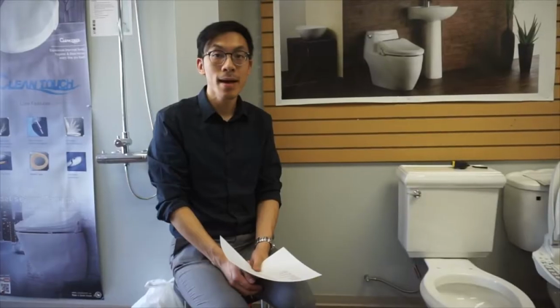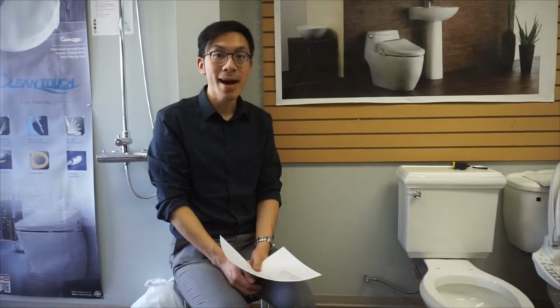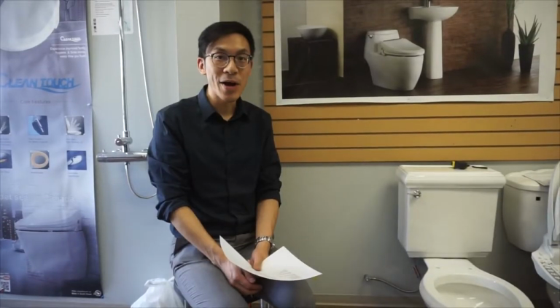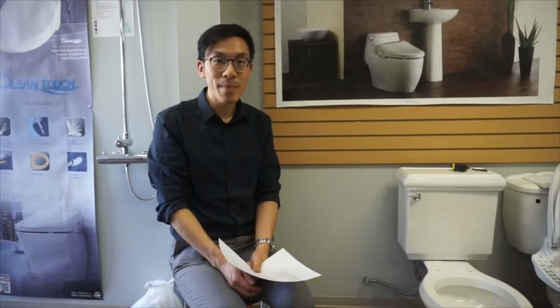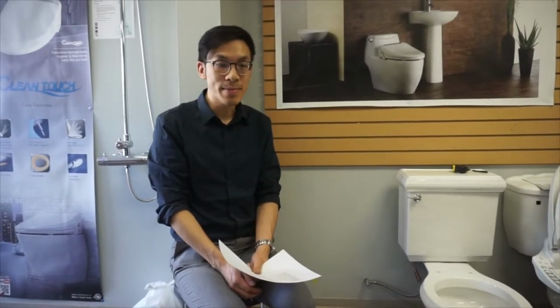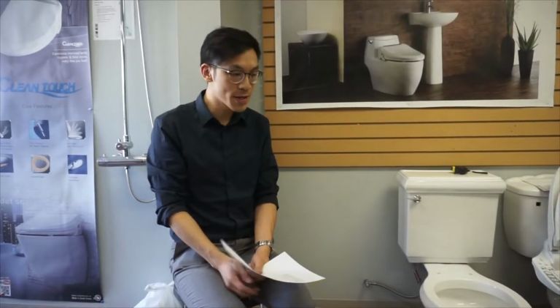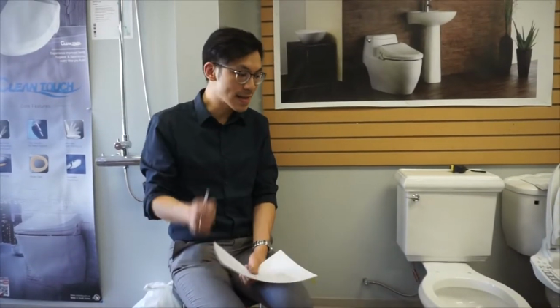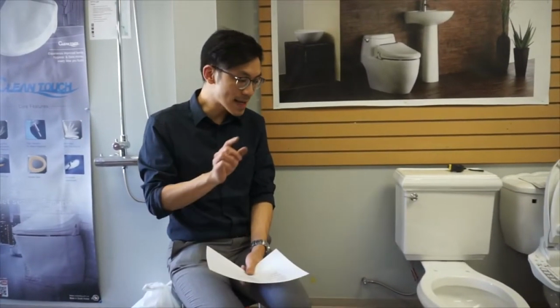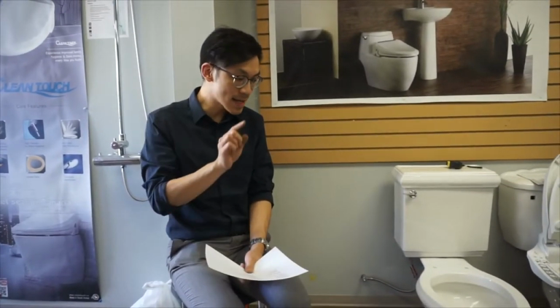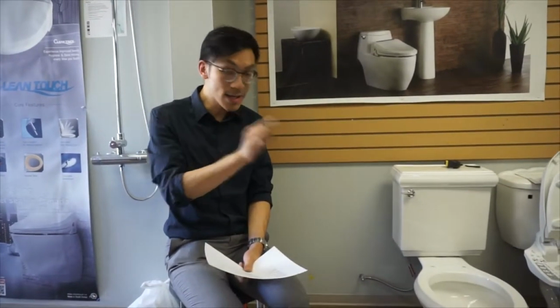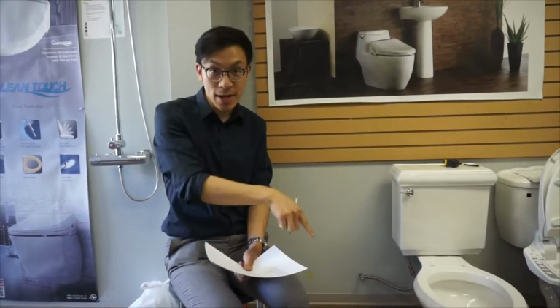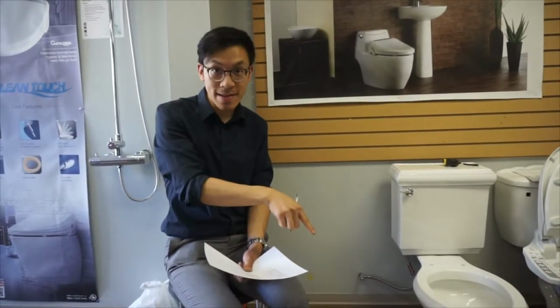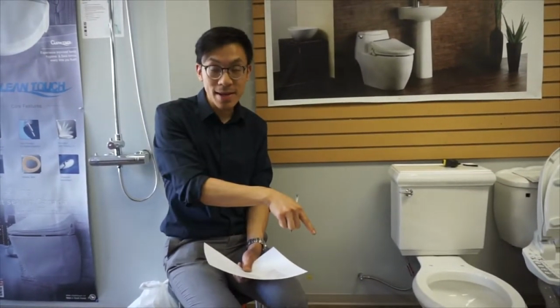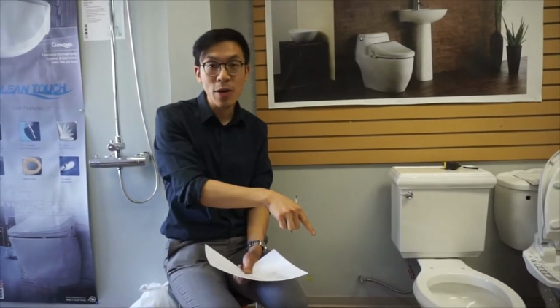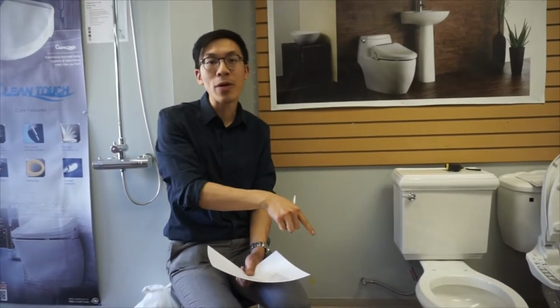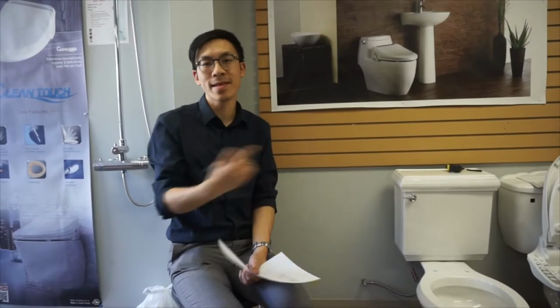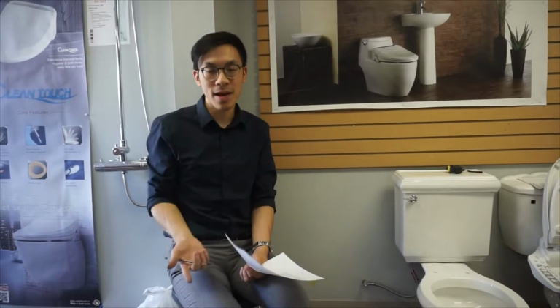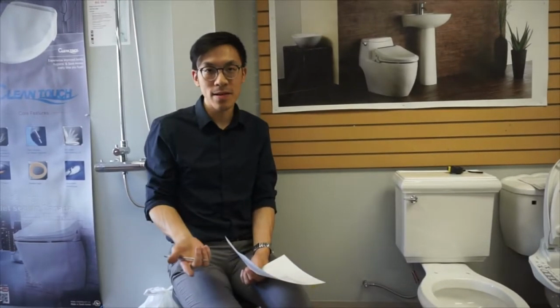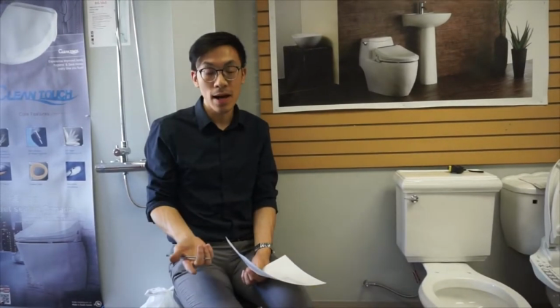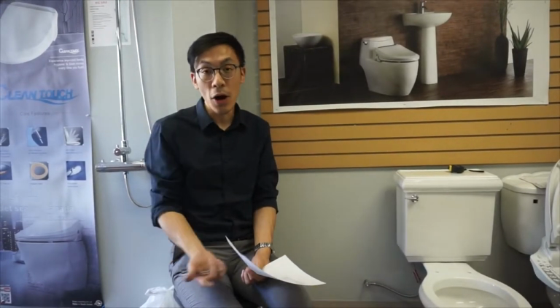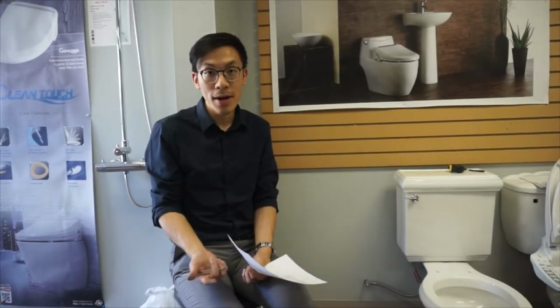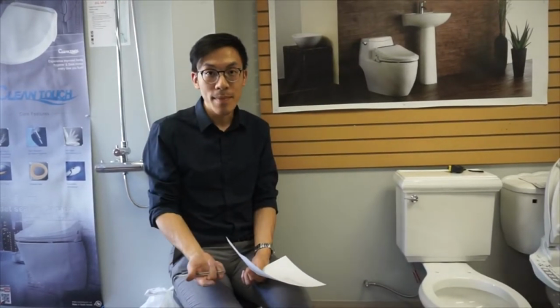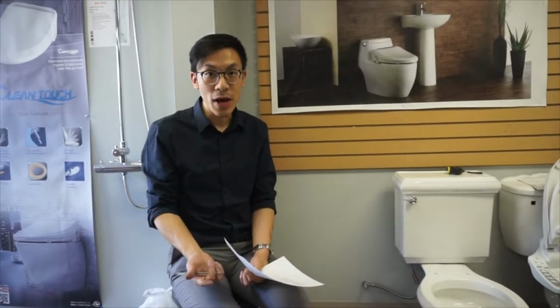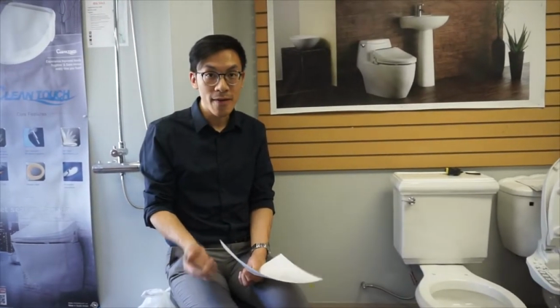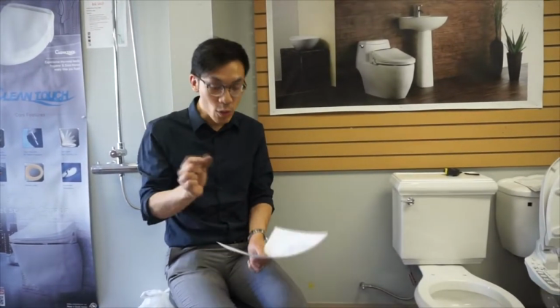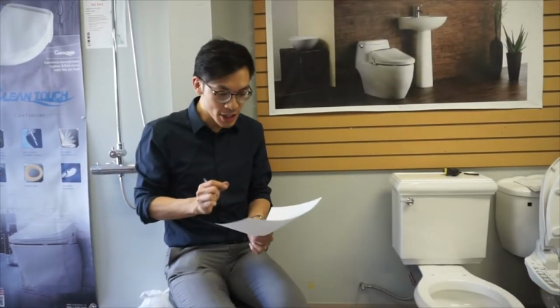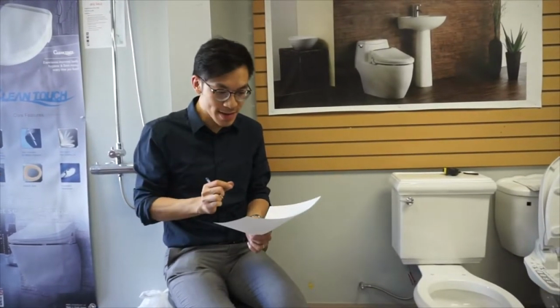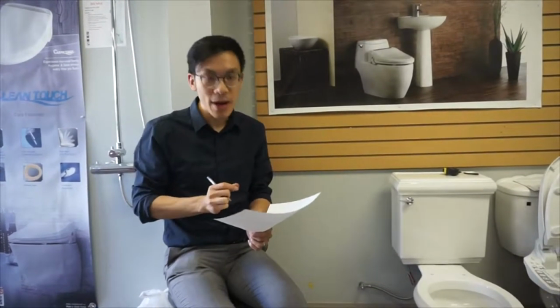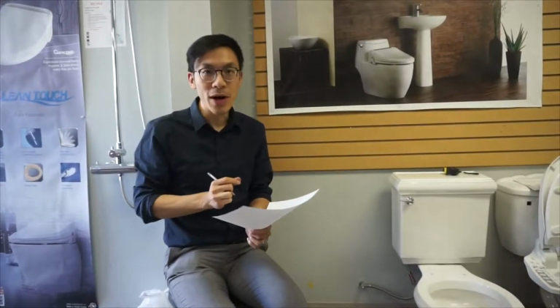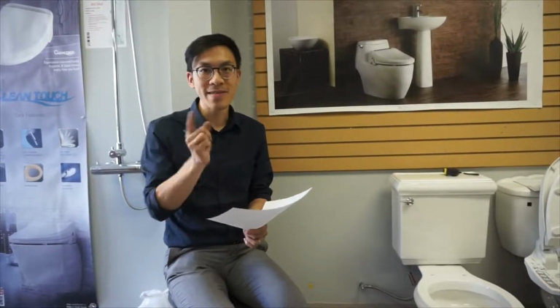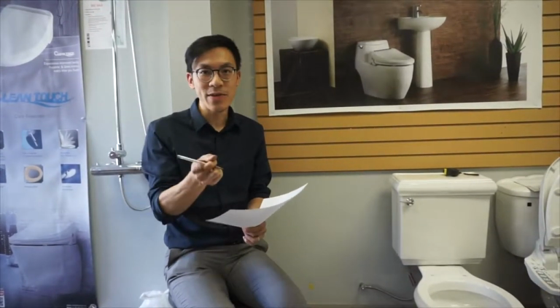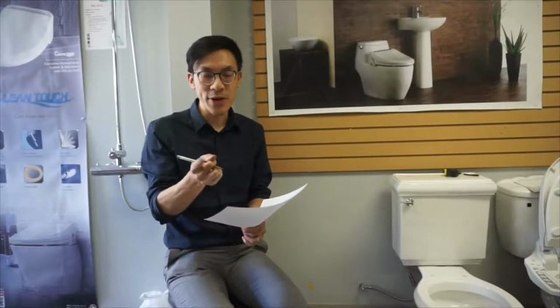Hi, are you about to purchase a CT2000 bidet or a CT2000R but you have a few questions? Well, this video is for you.